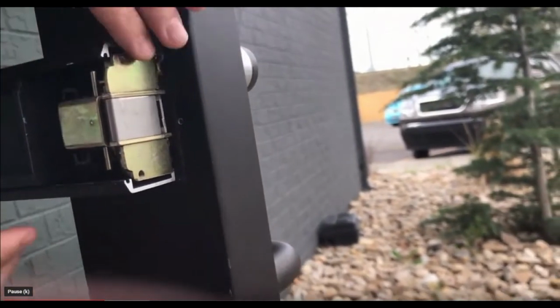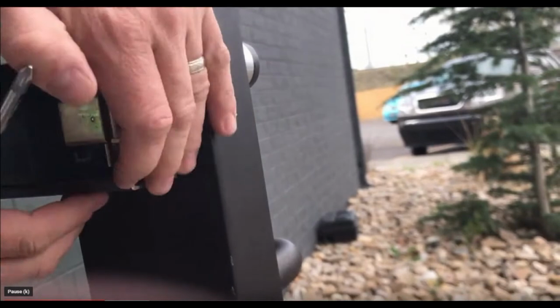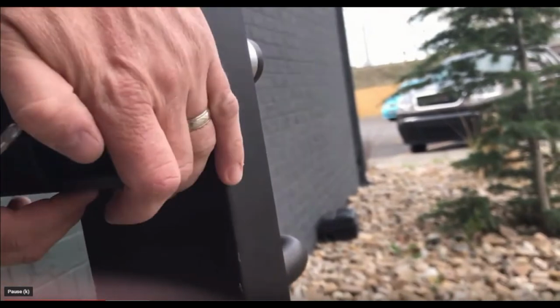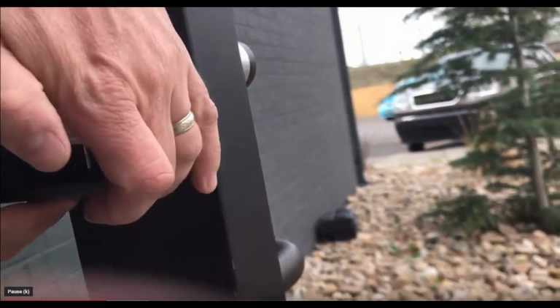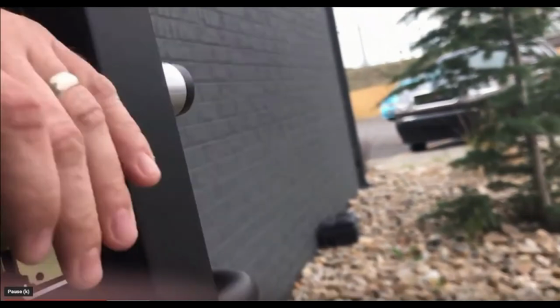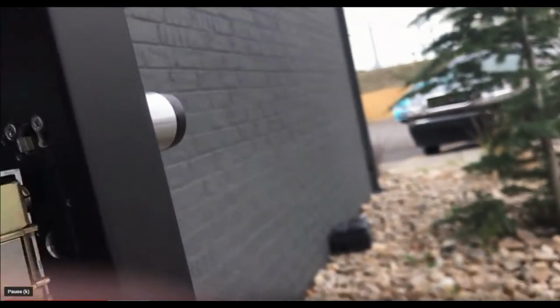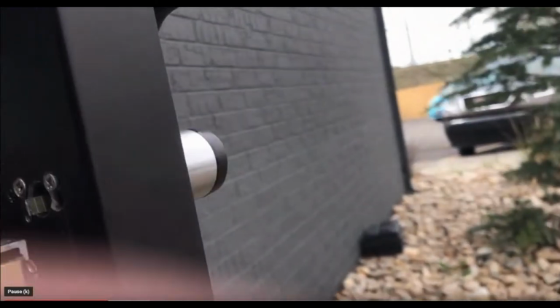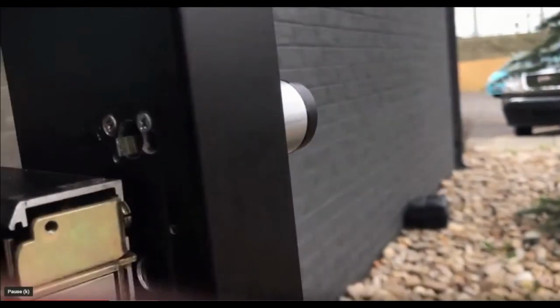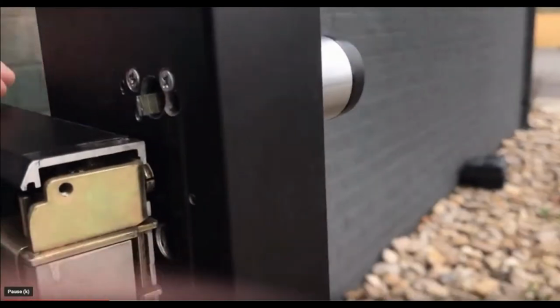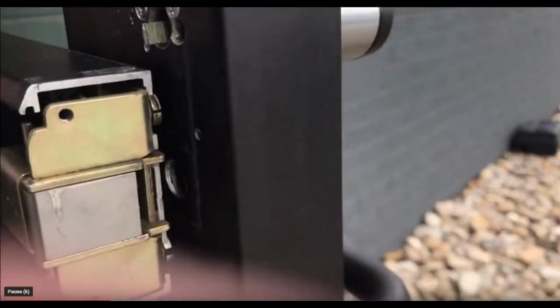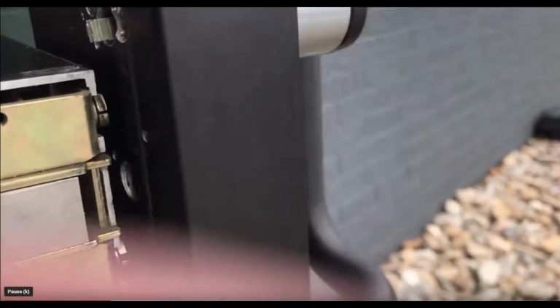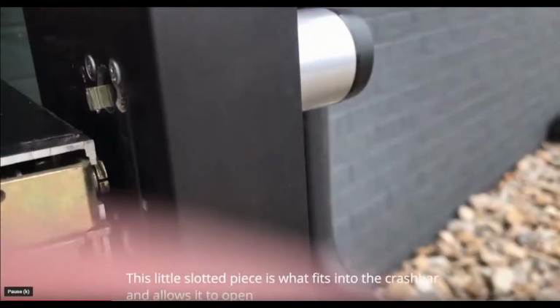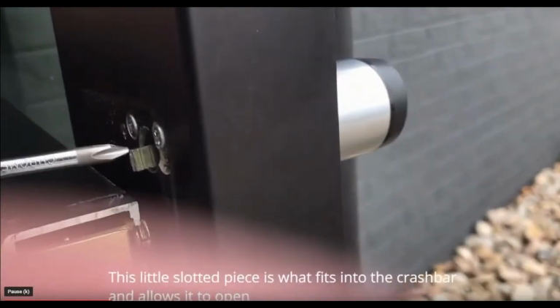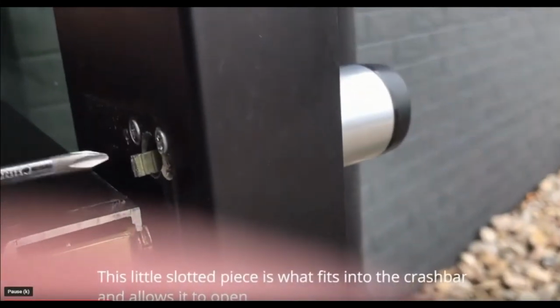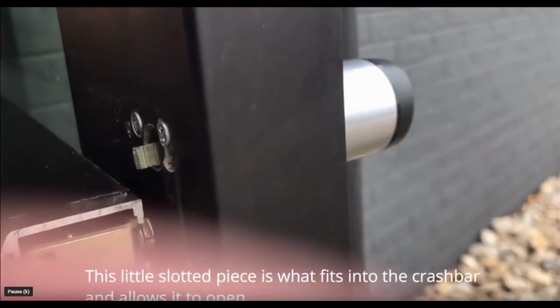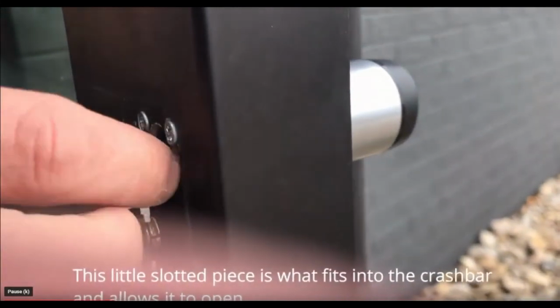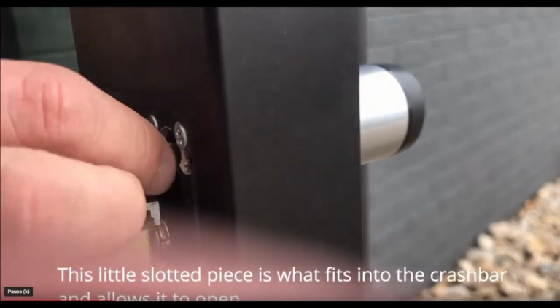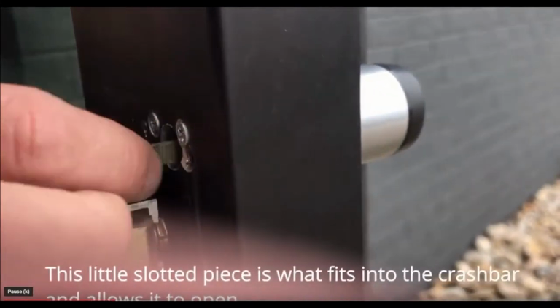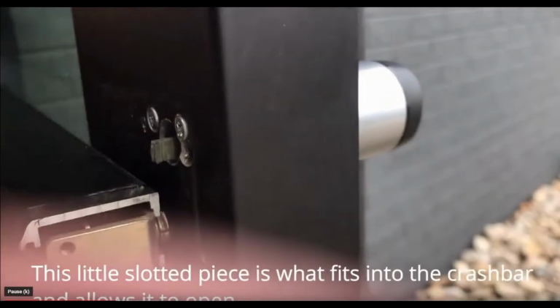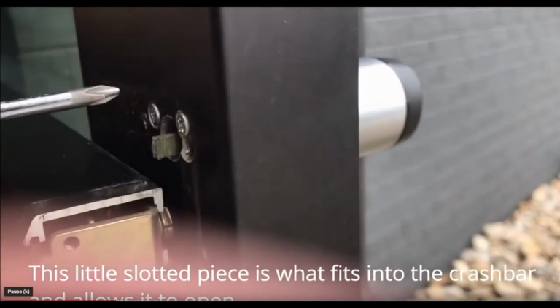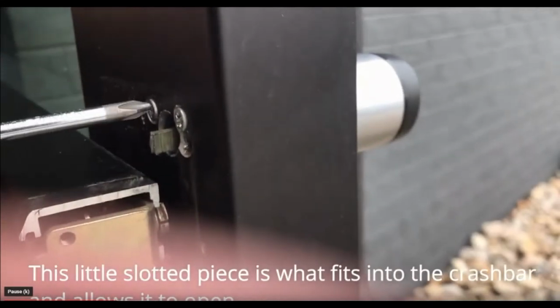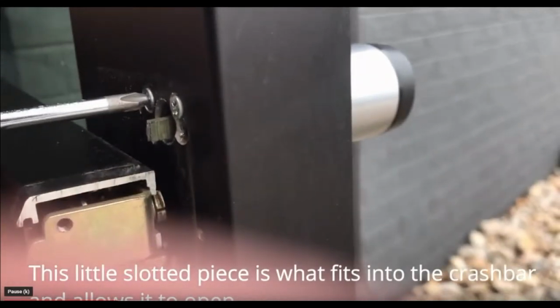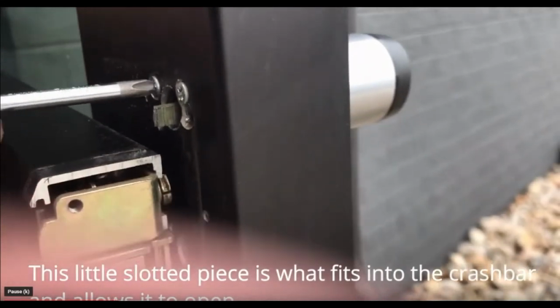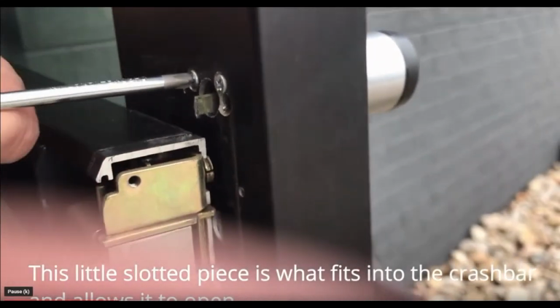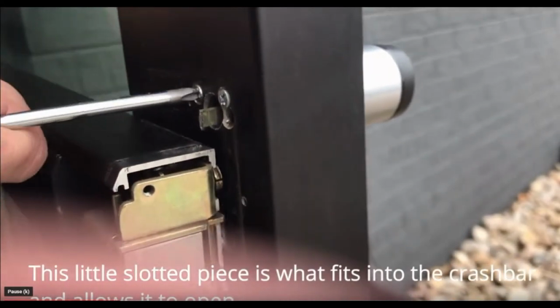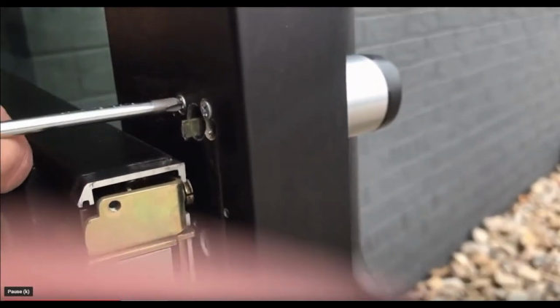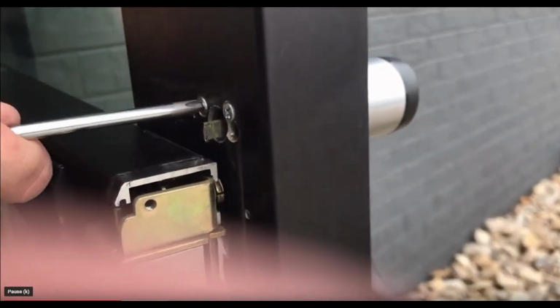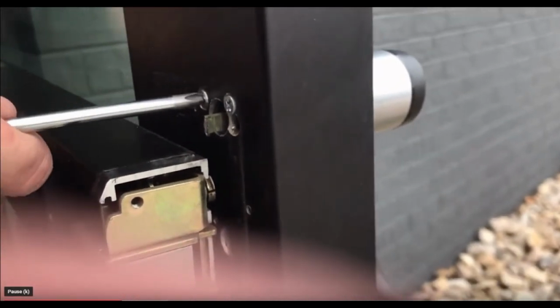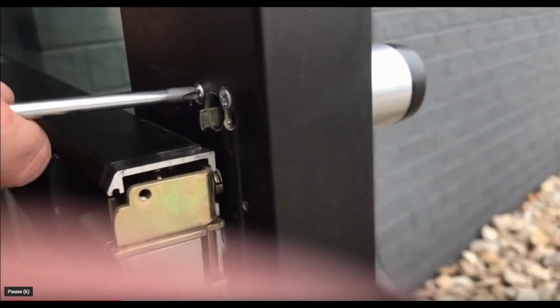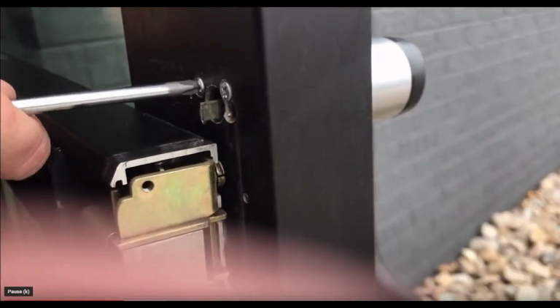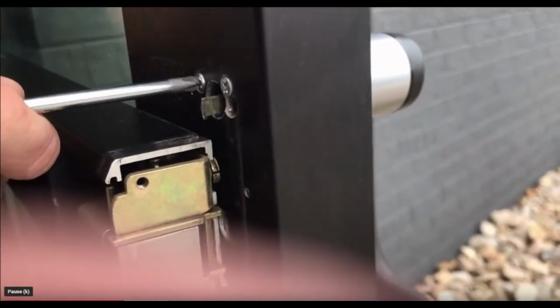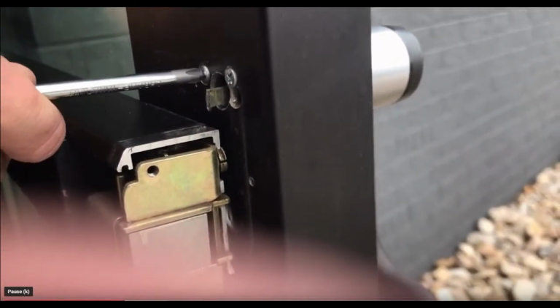After the screws have been removed, pull the crash bar away from the door. You will see where the Geo lock connects into the crash bar with a small flat piece that sits into a slot on the crash bar.